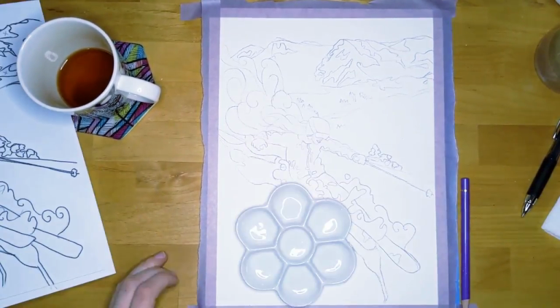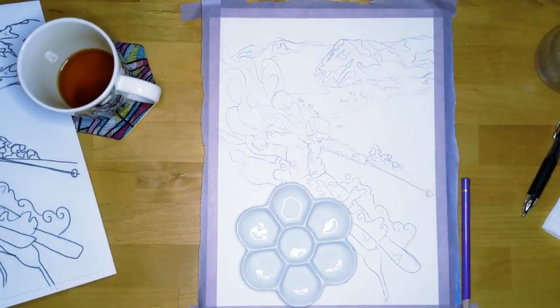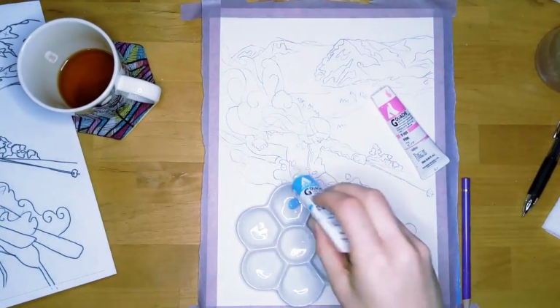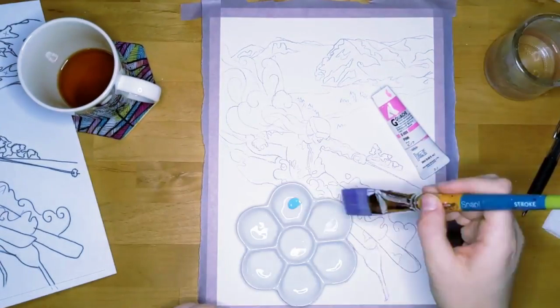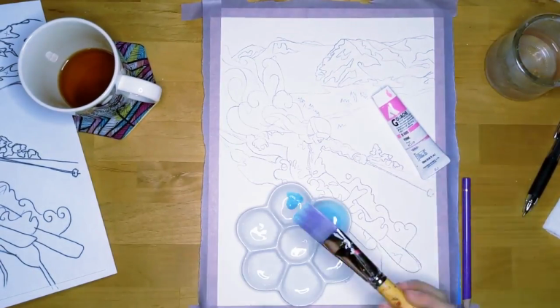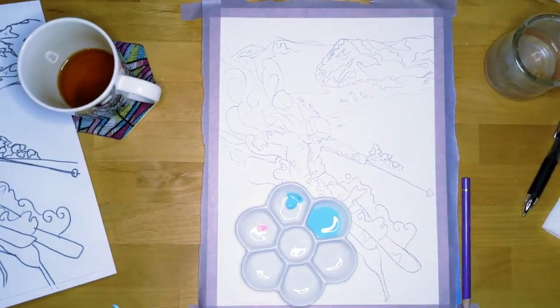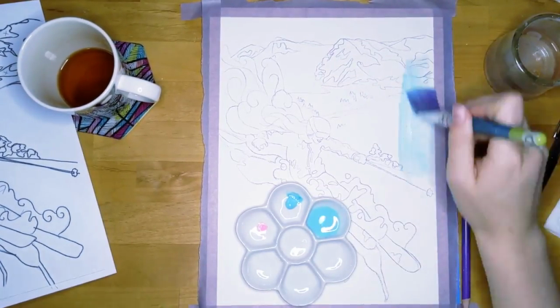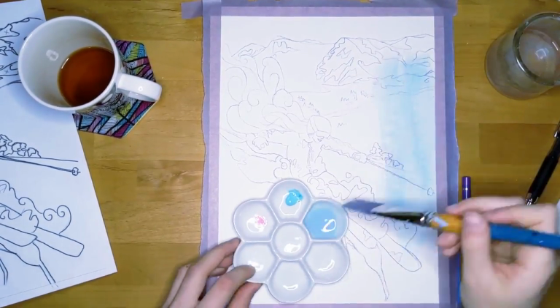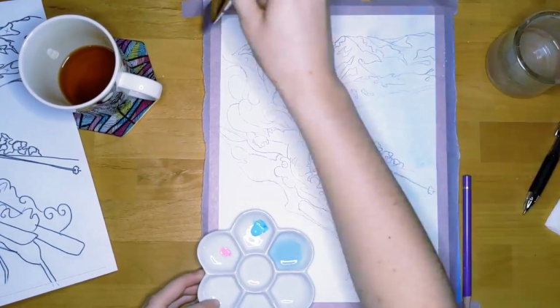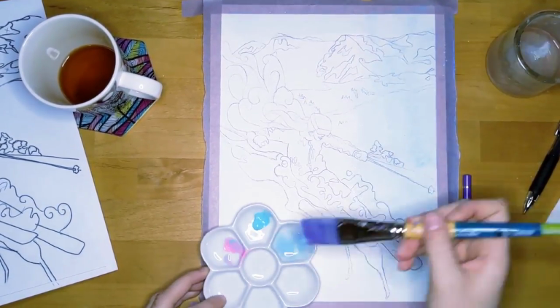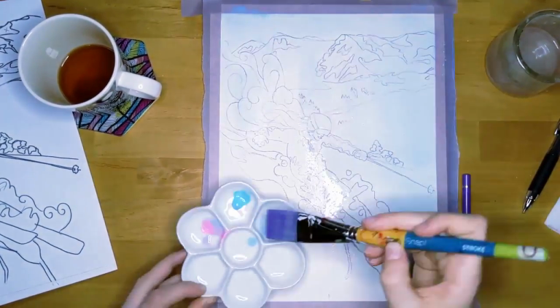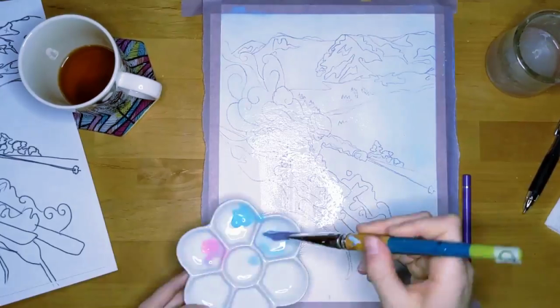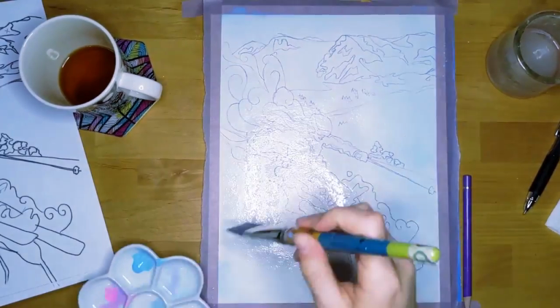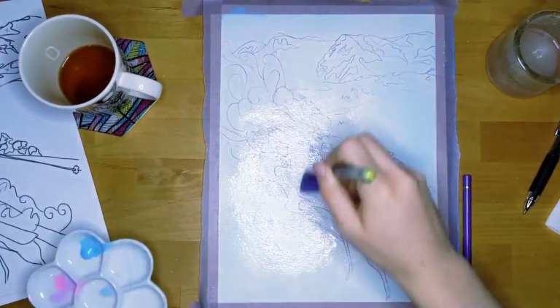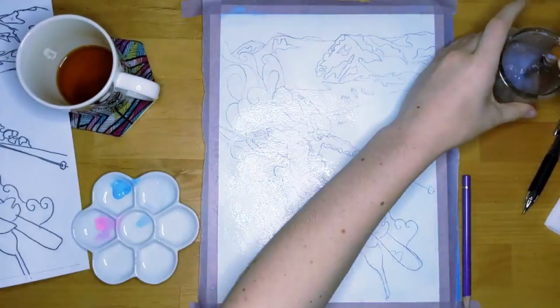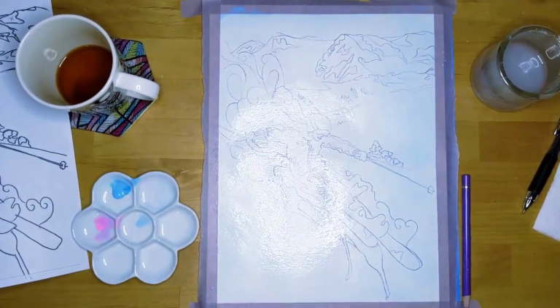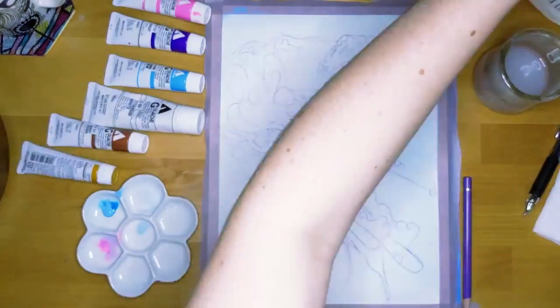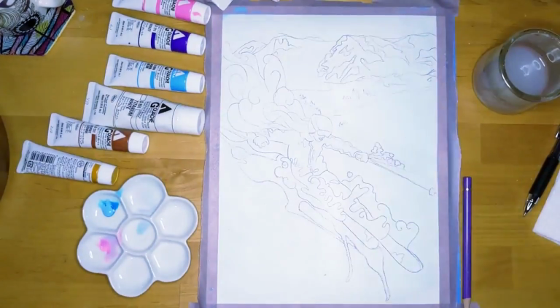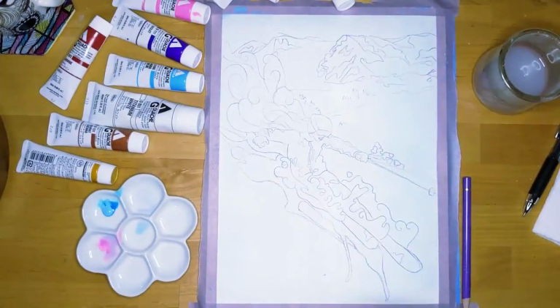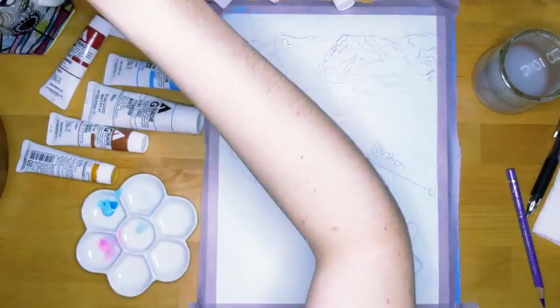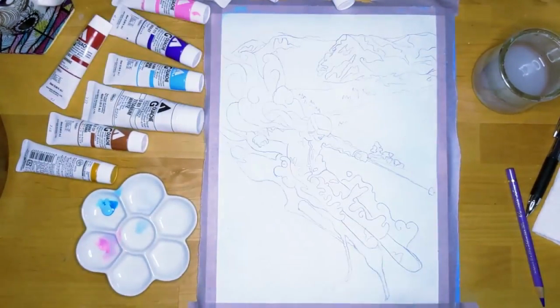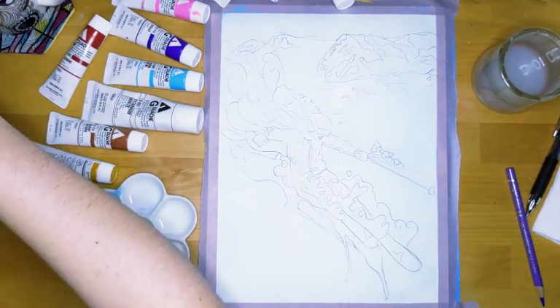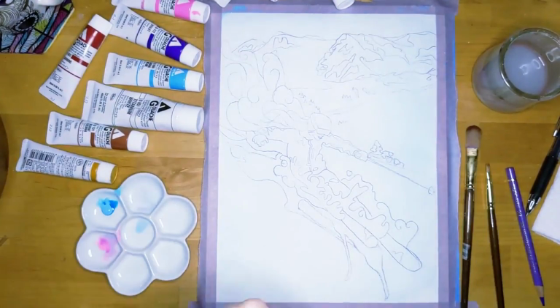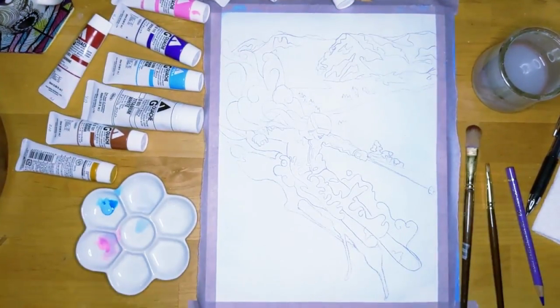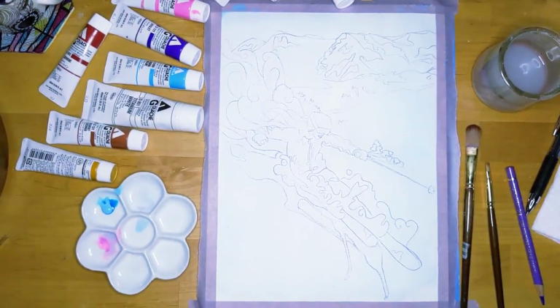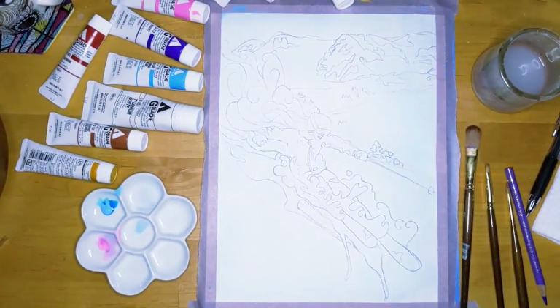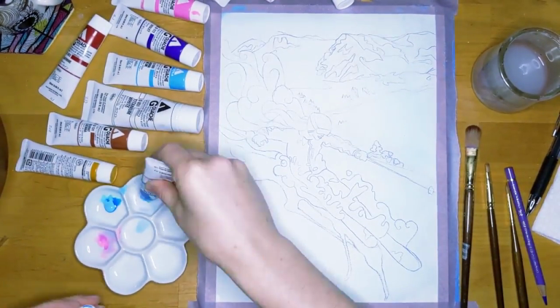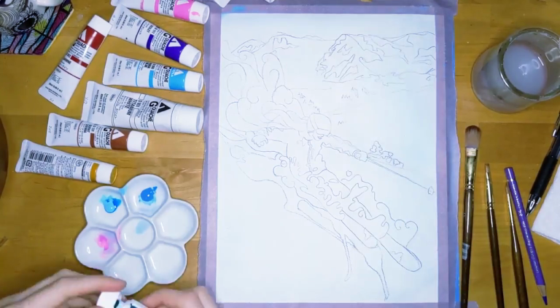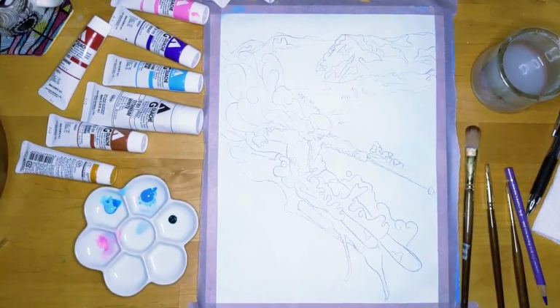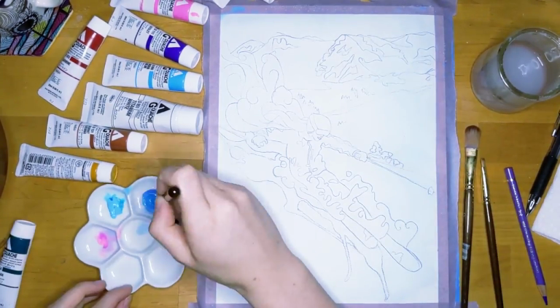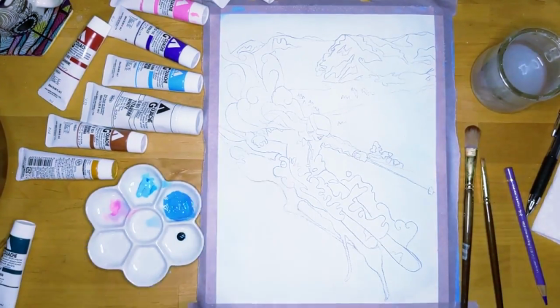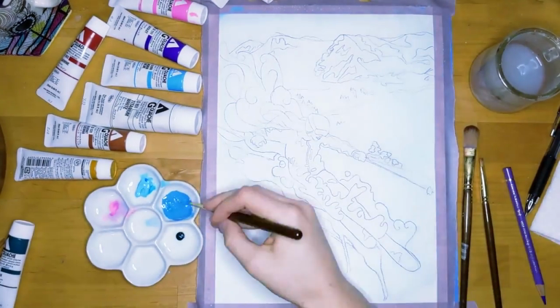This is just a basic wash to sort of get the white balance the way I wanted. I wanted it slightly cooler, slightly more magenta. And then I get started with my various painting.